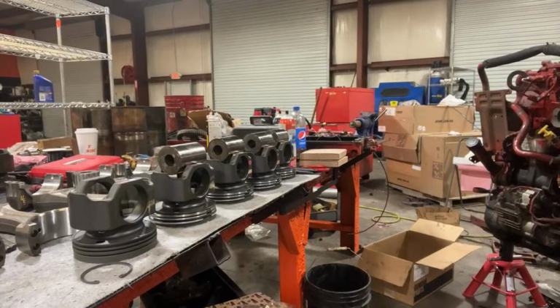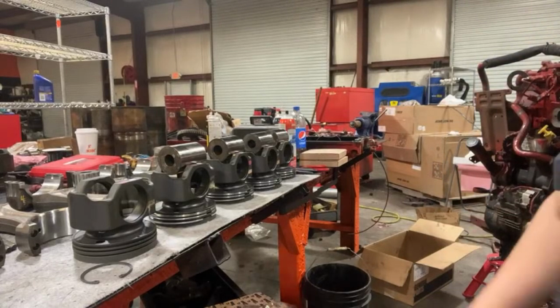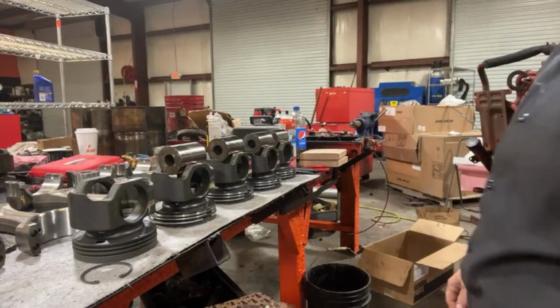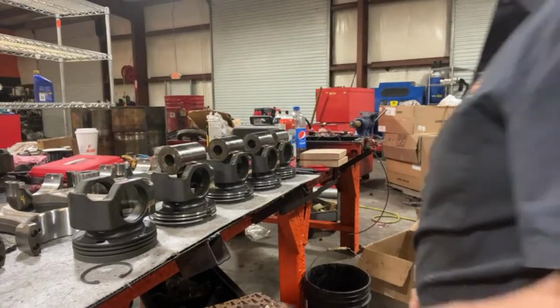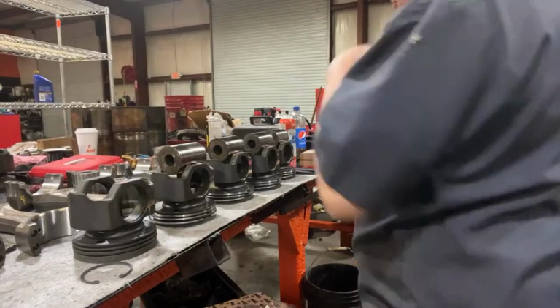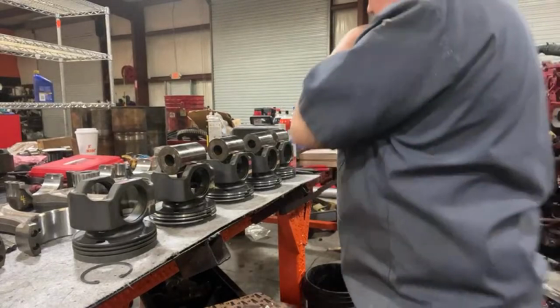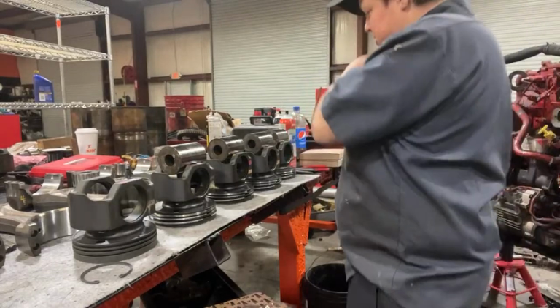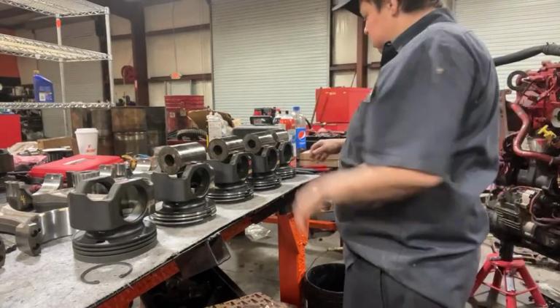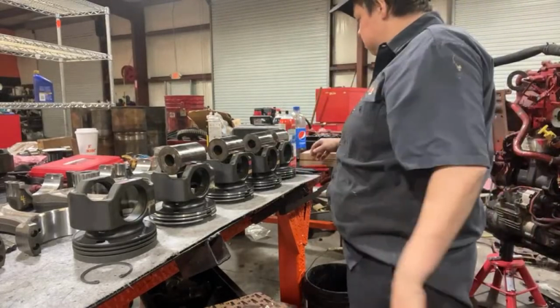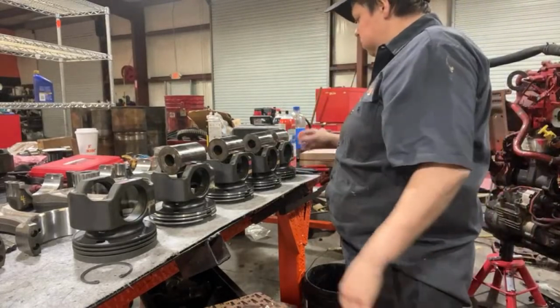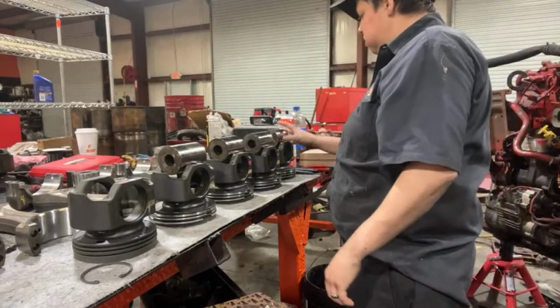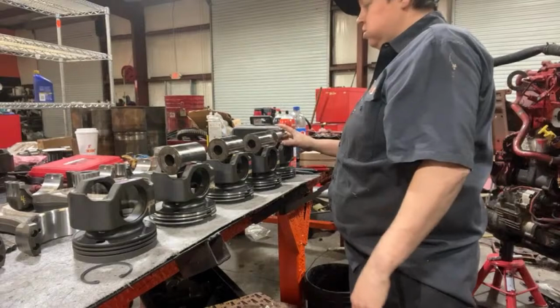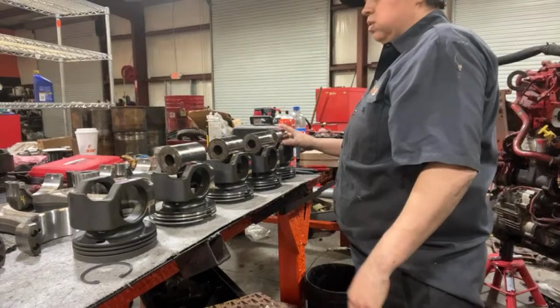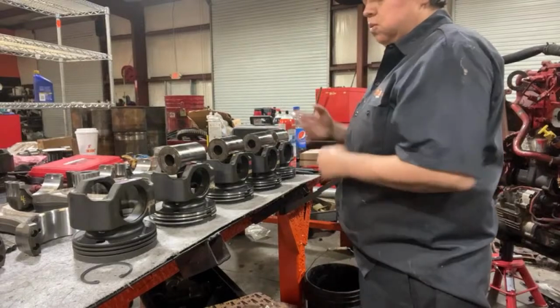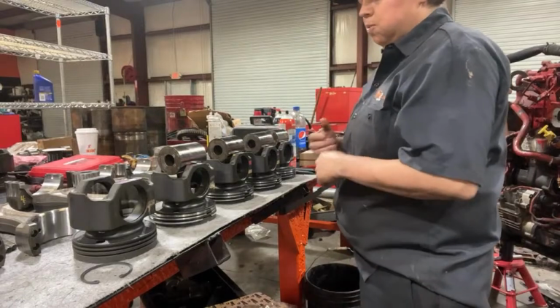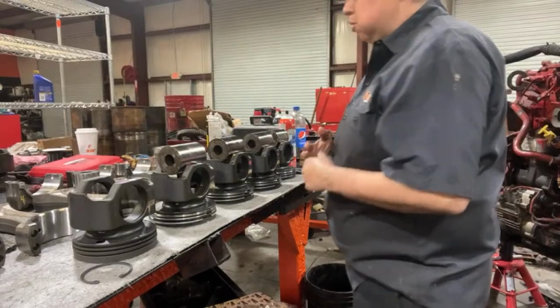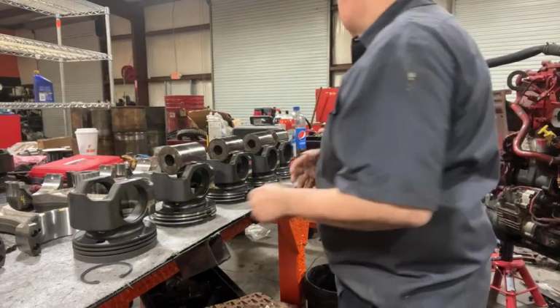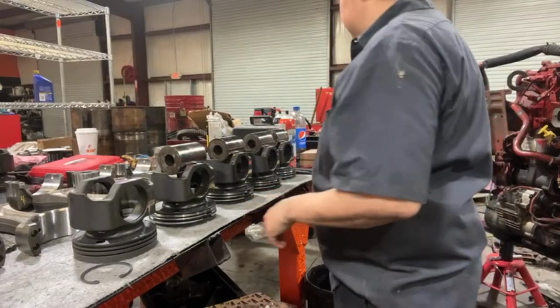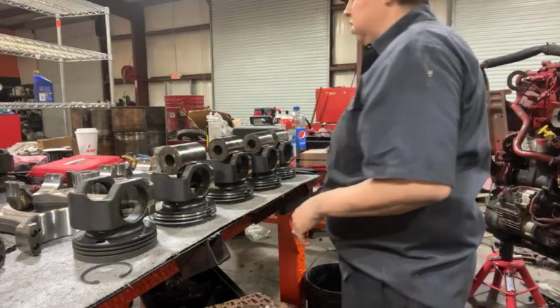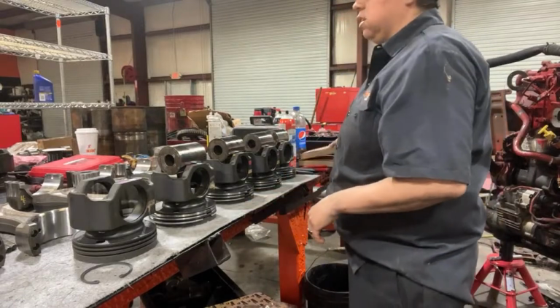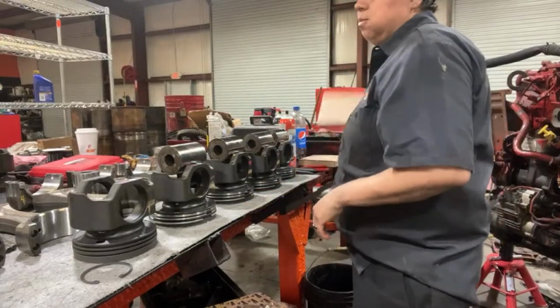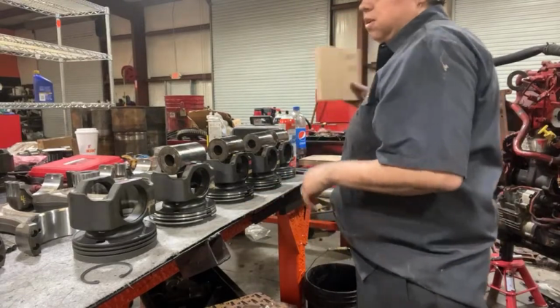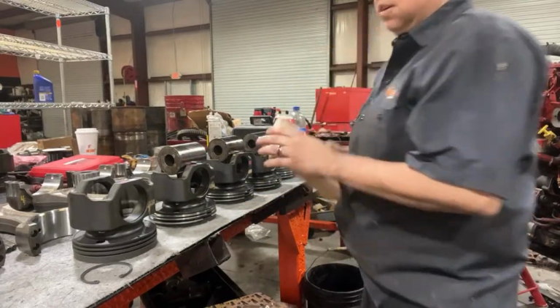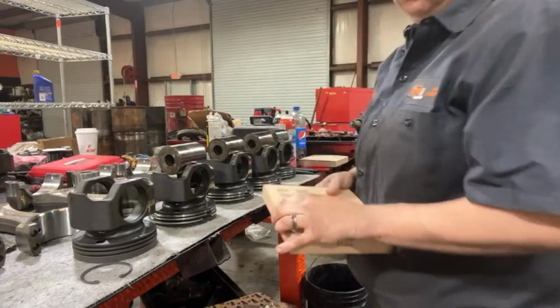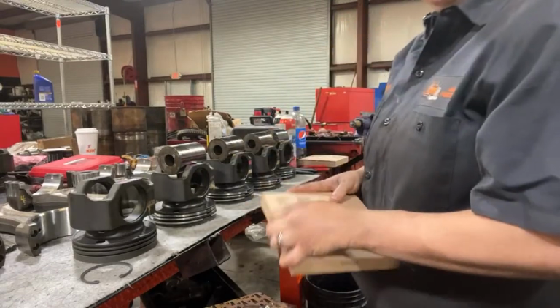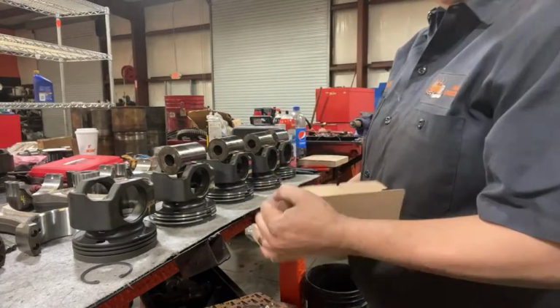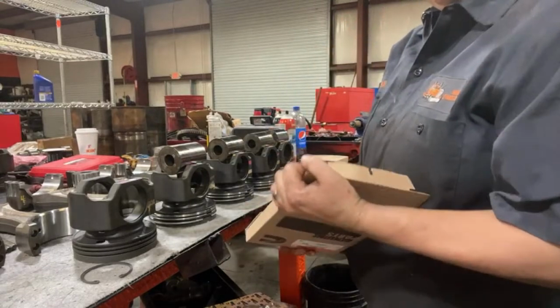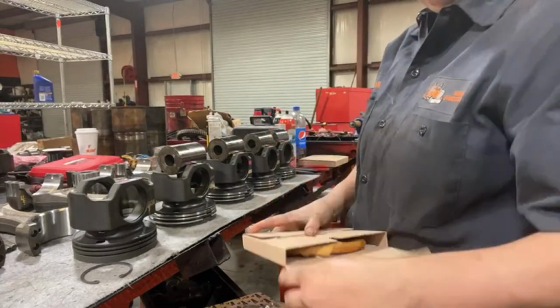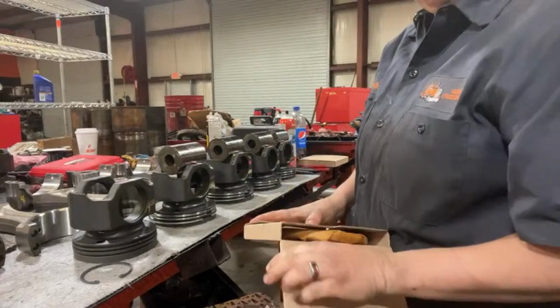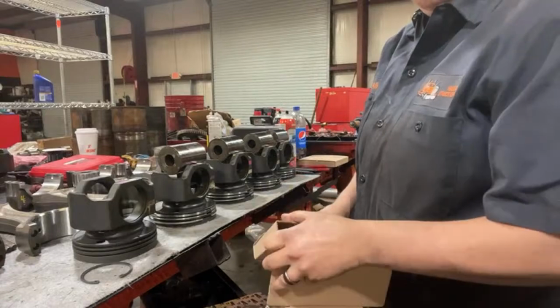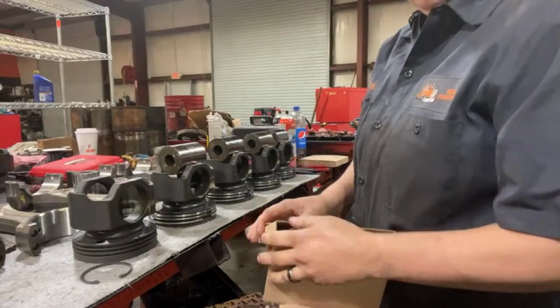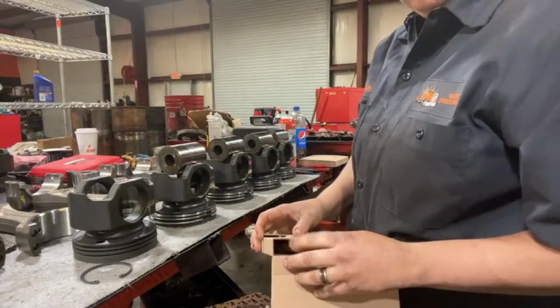For a standard build with a new water pump, oil pump, stuff like that, I think they're going to be running around $30,000.